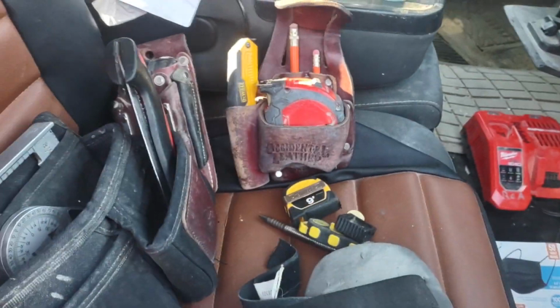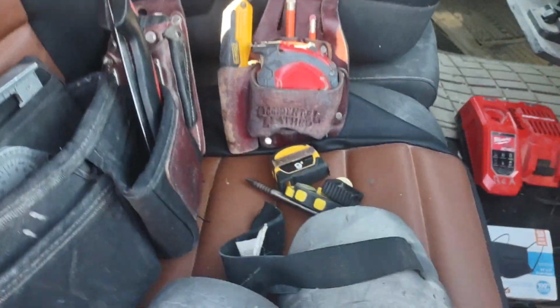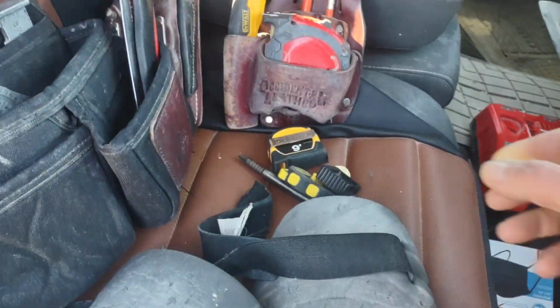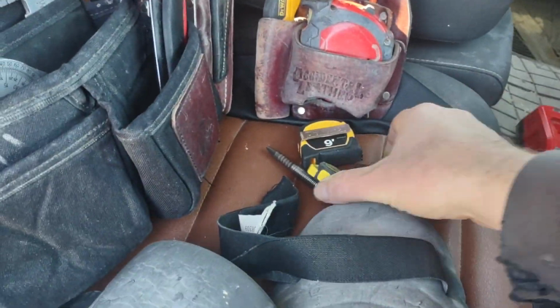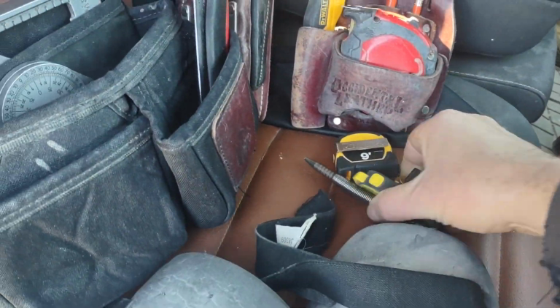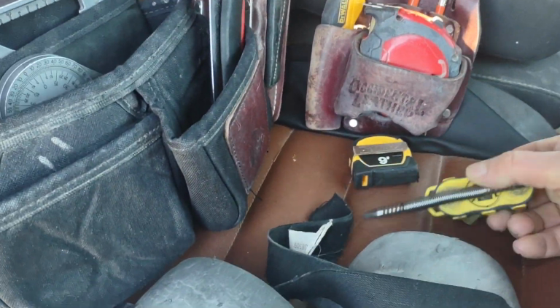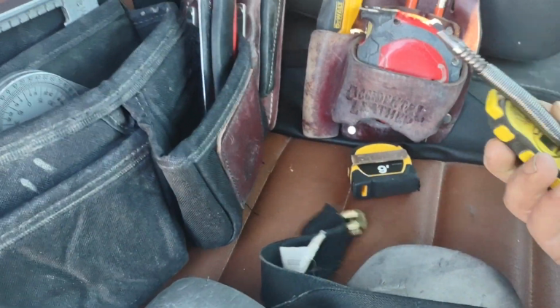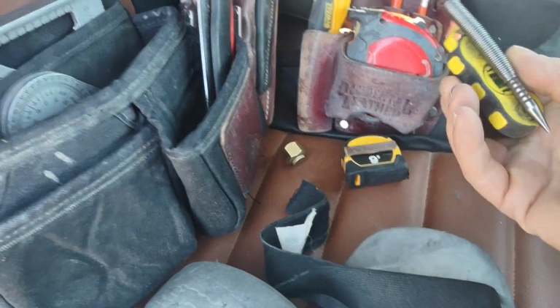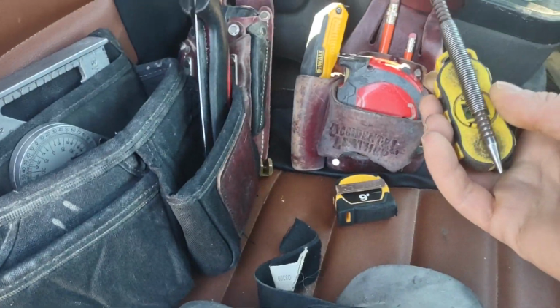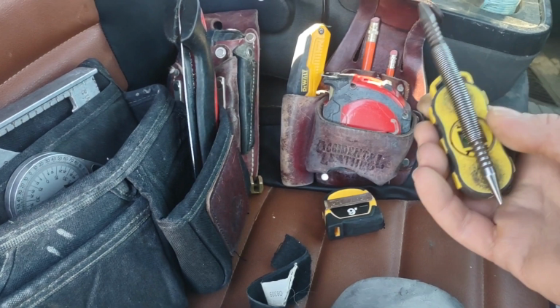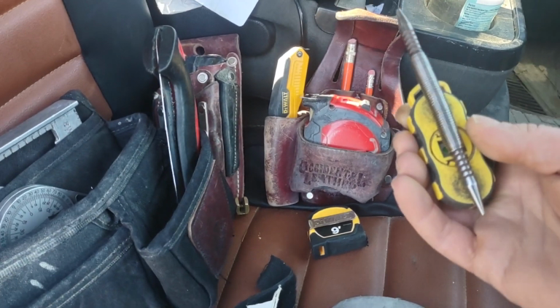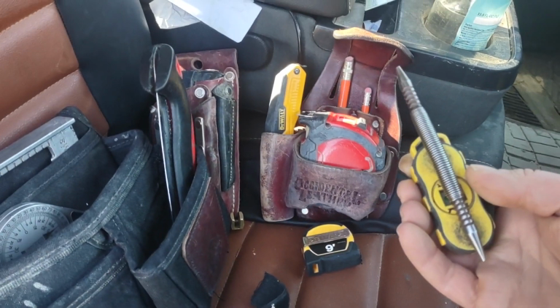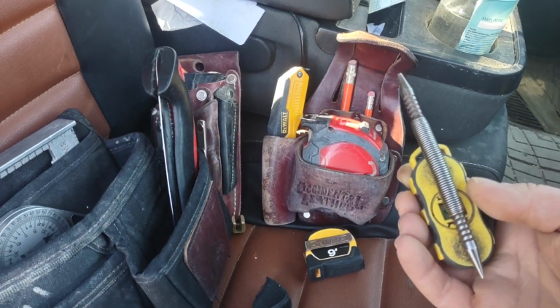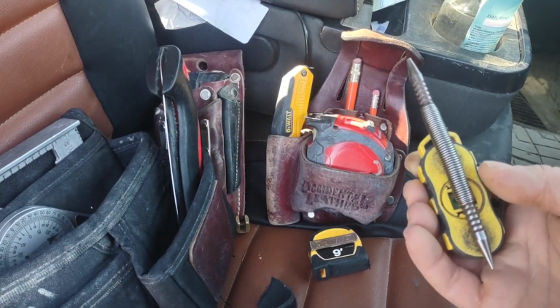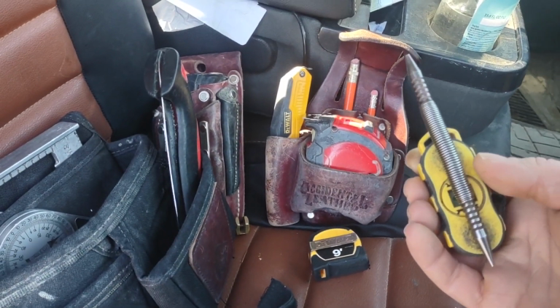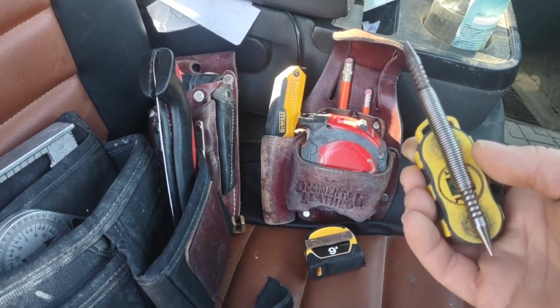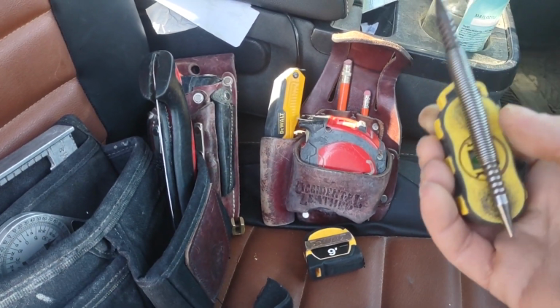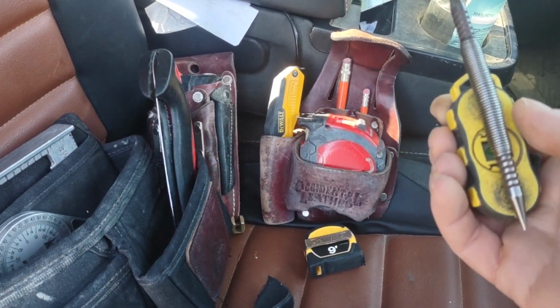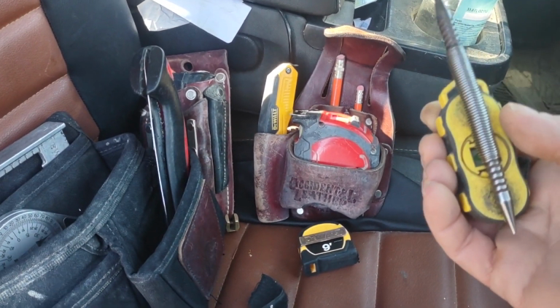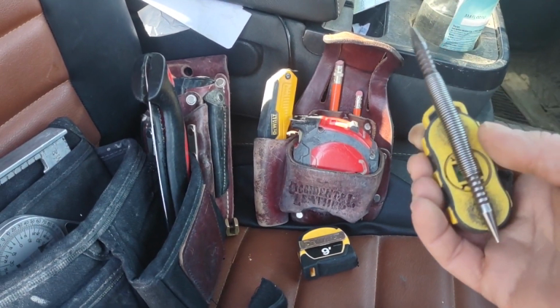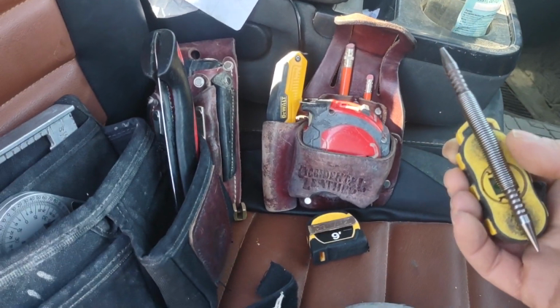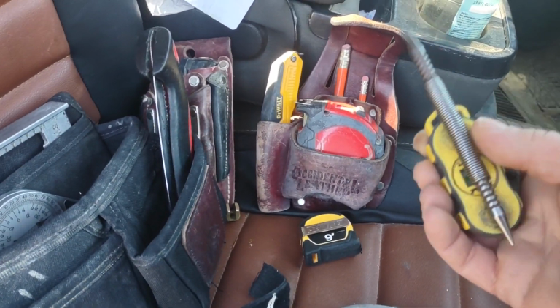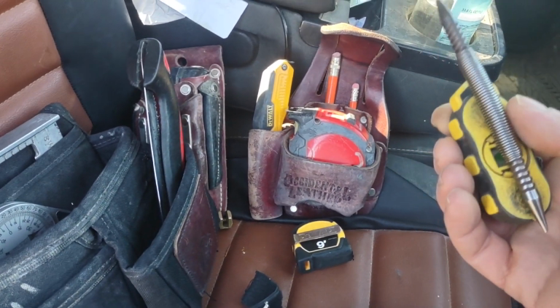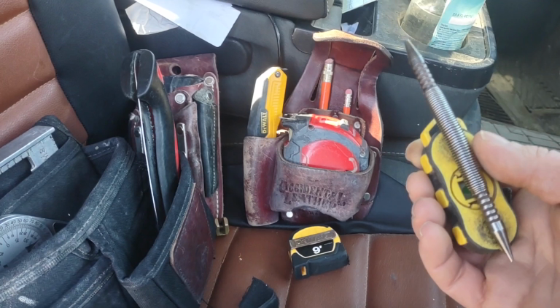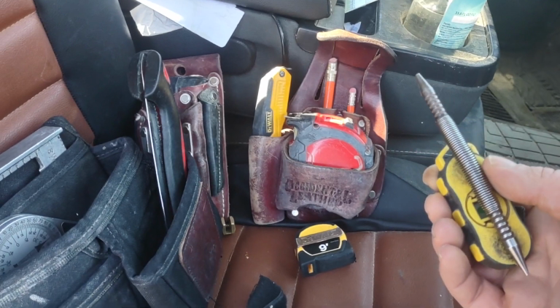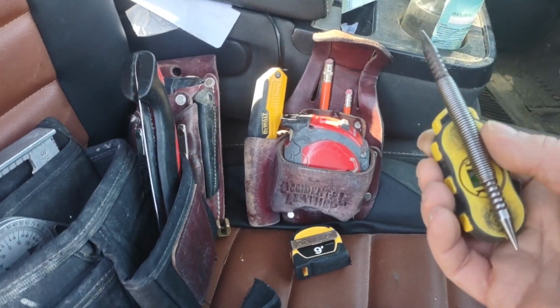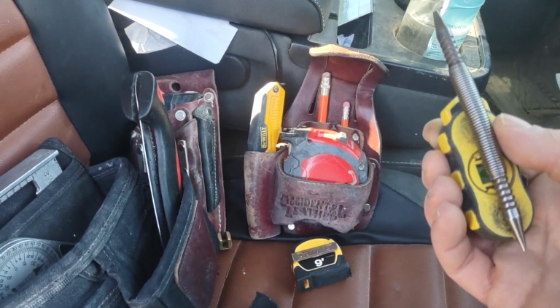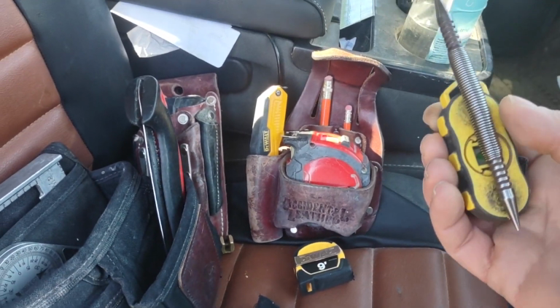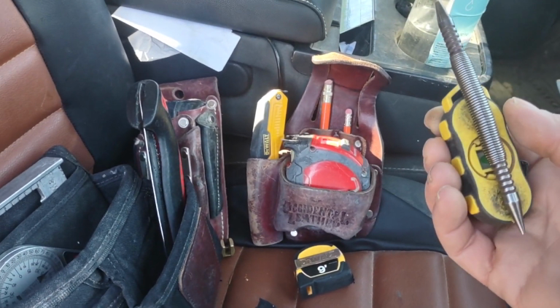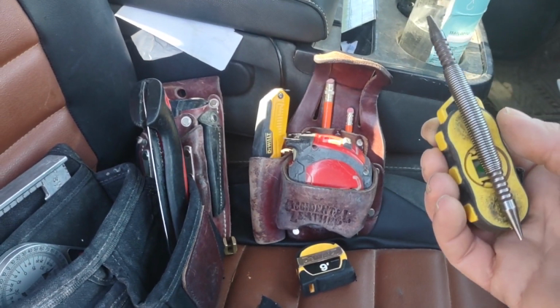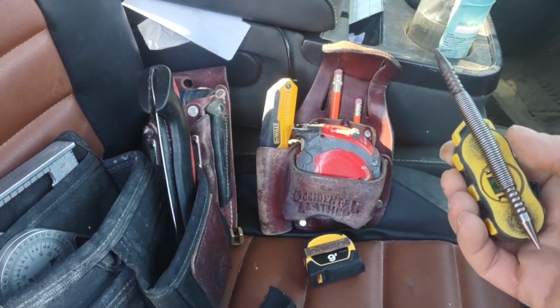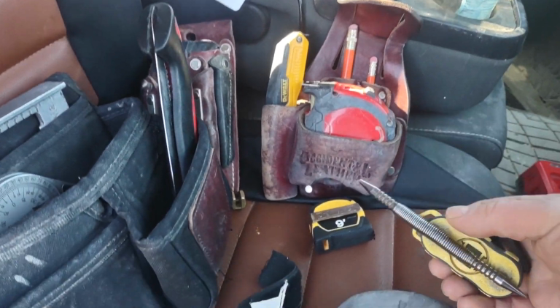In your pocket, keep a spring nail set. I didn't have one of those when I was starting out and what a difference it makes. I've only gone for my regular nail set a handful of times in the last two years.